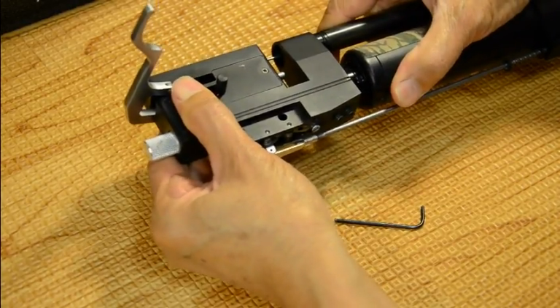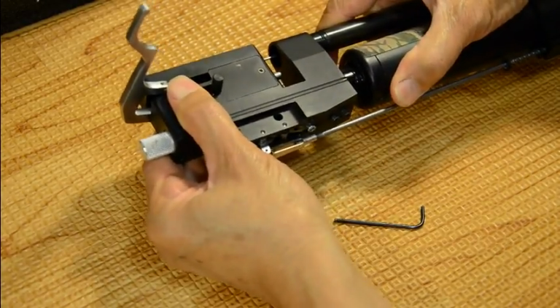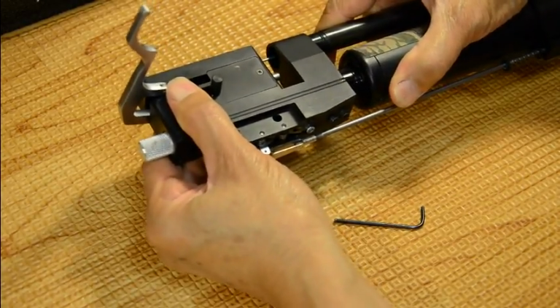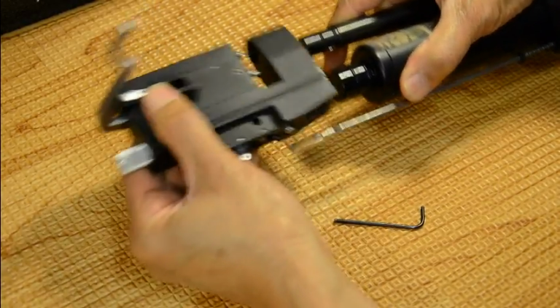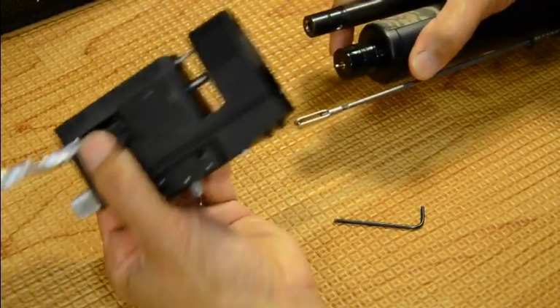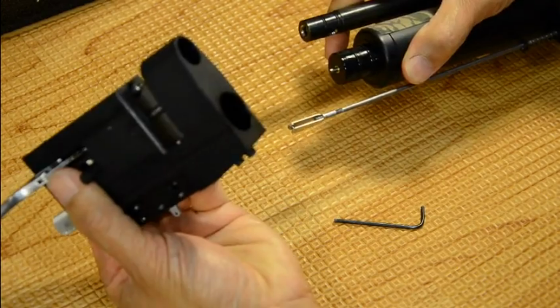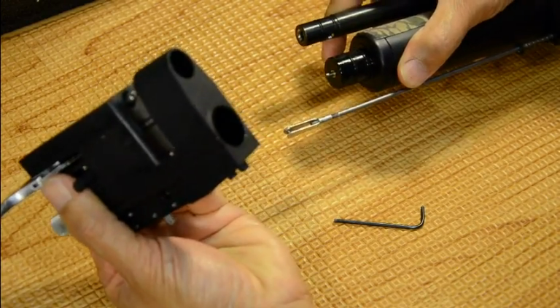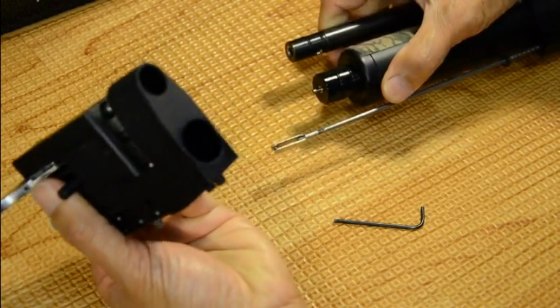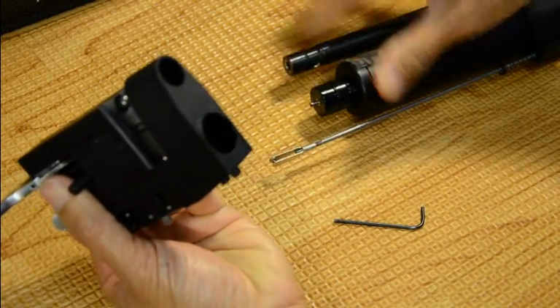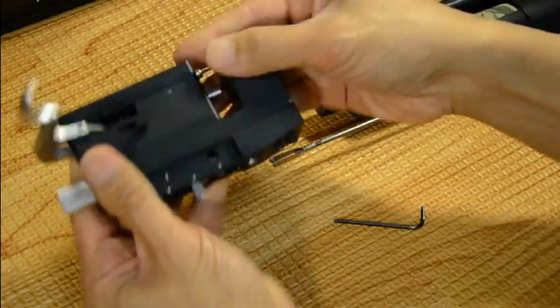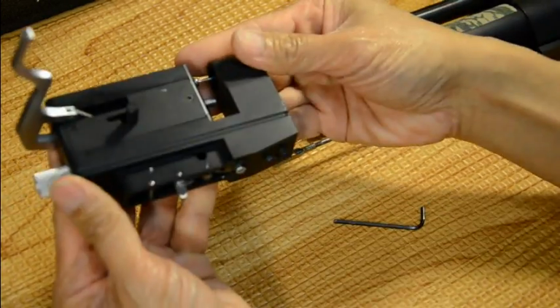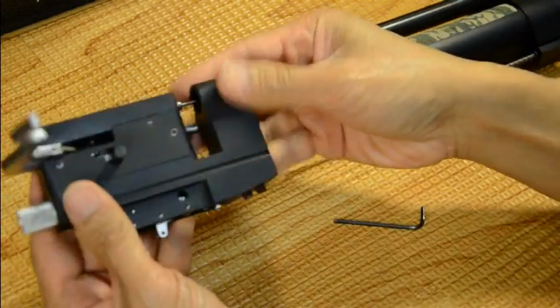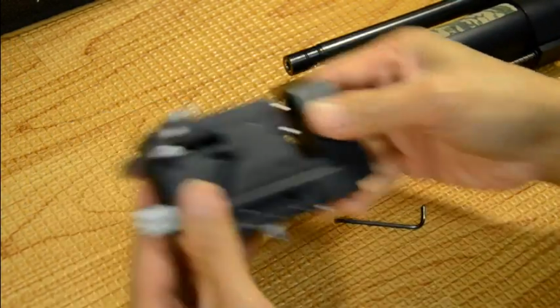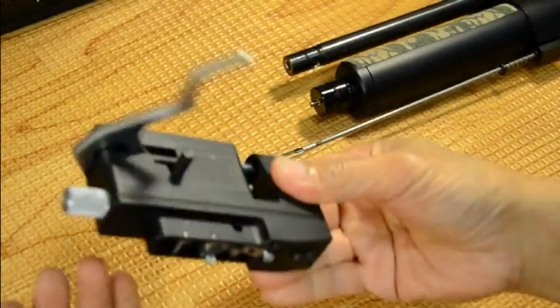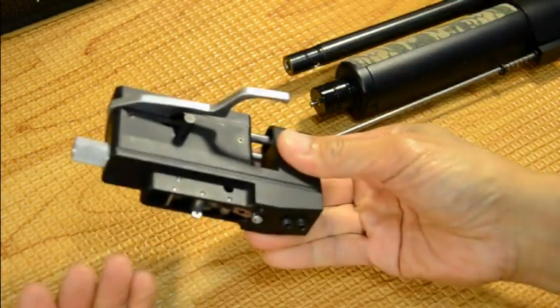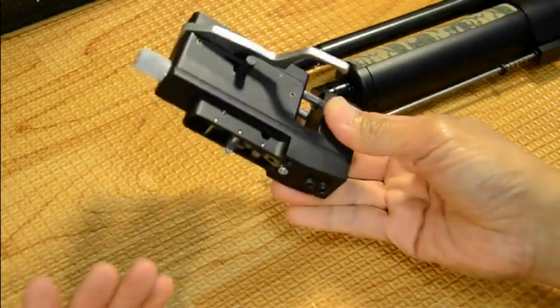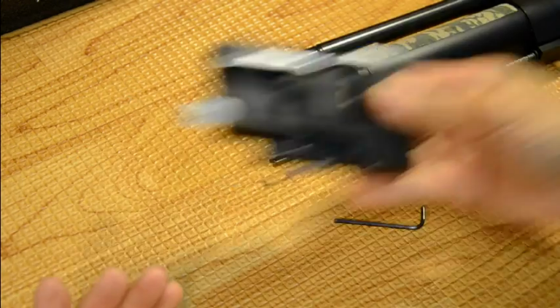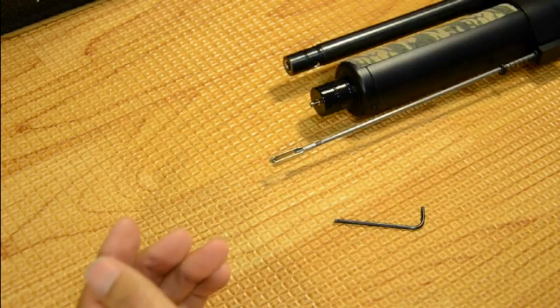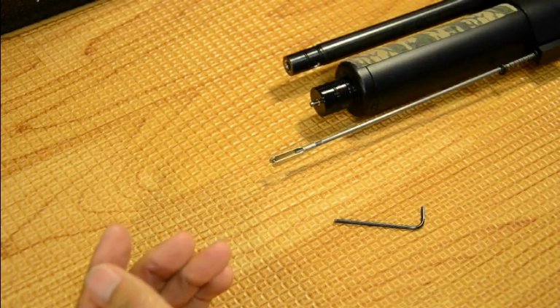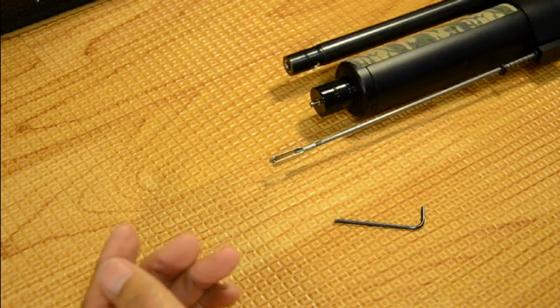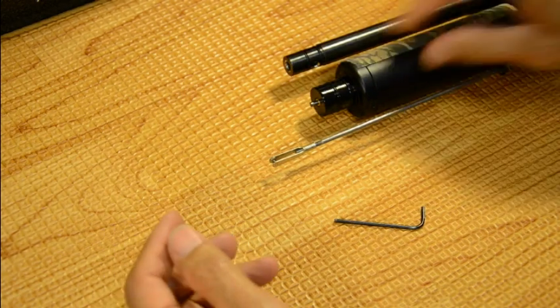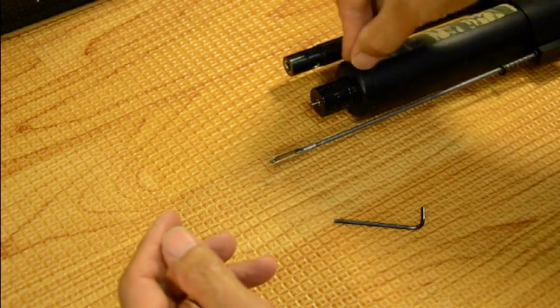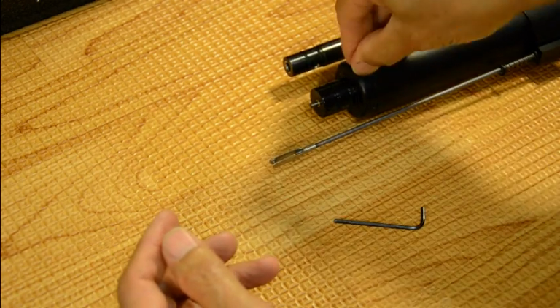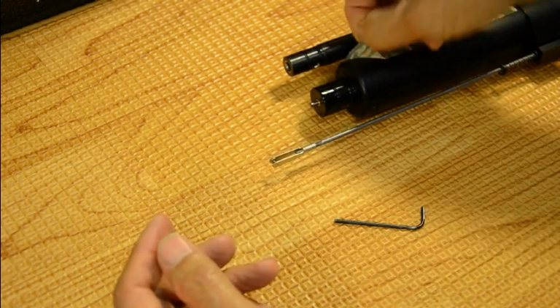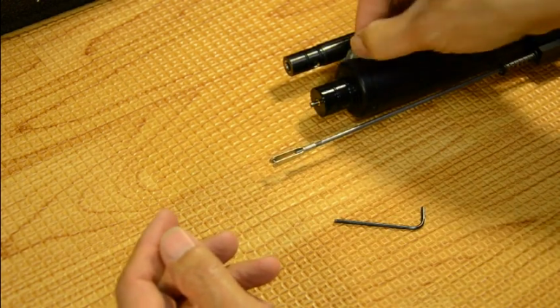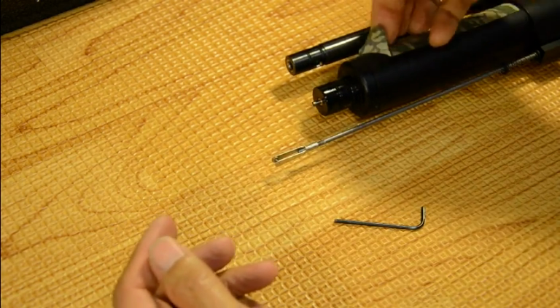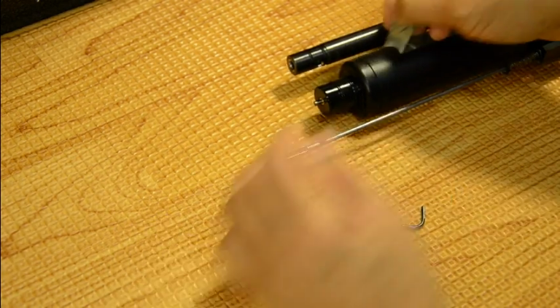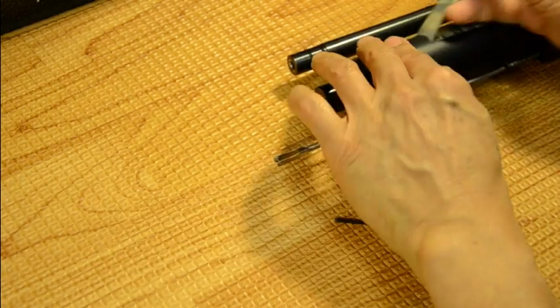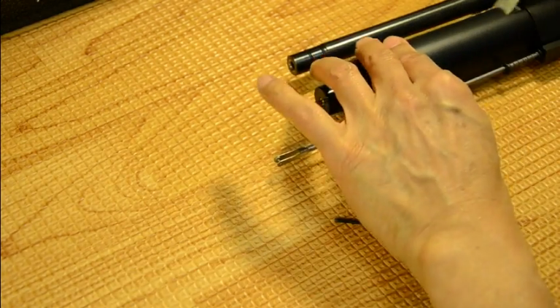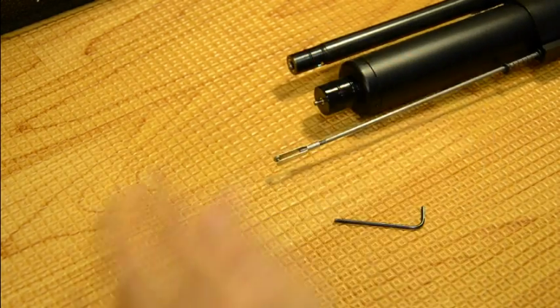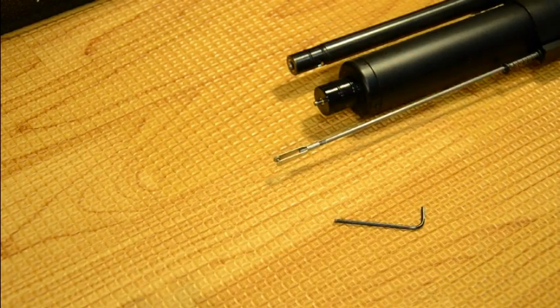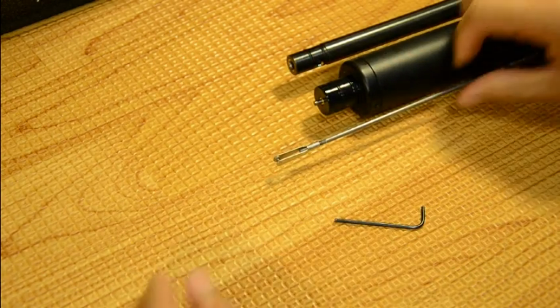It doesn't take that much pressure — you can see it's already slid off. I wiggle it side to side and it comes off the breech. Put the breech to the side. I've got my cheek piece taped there.